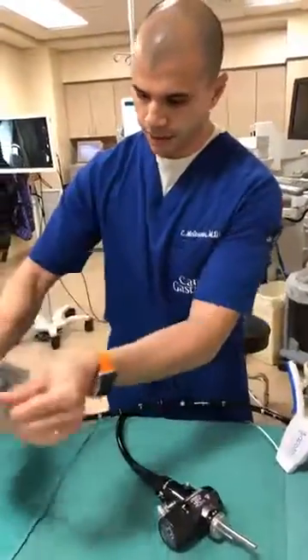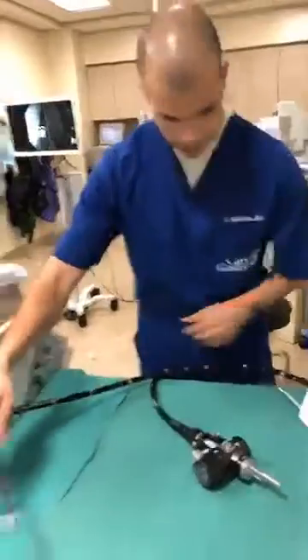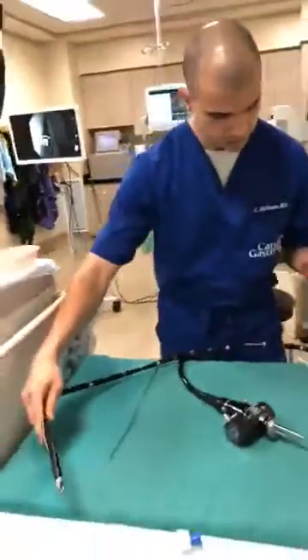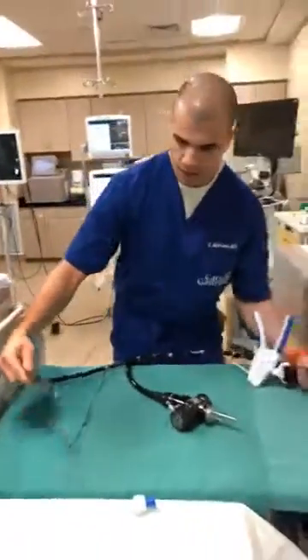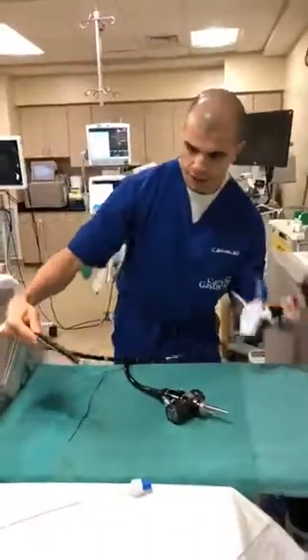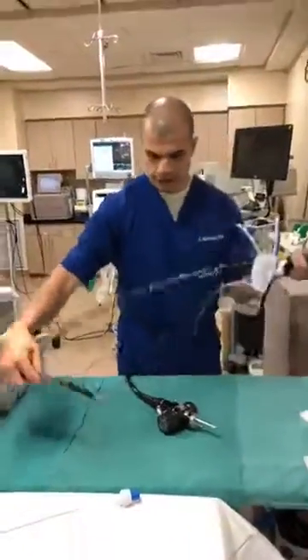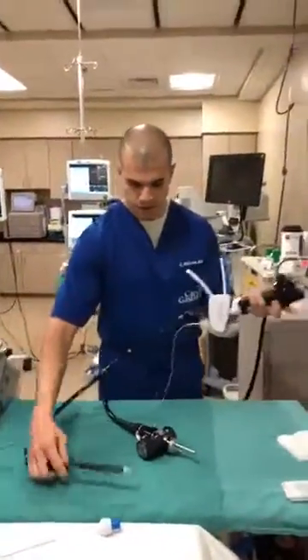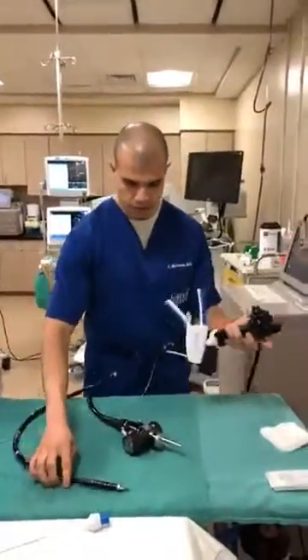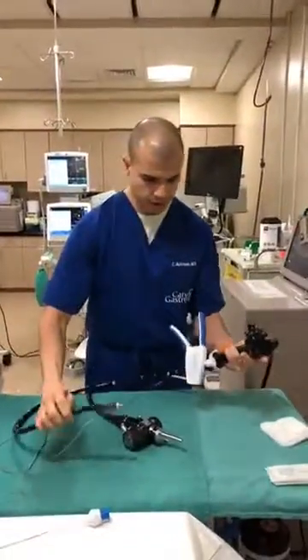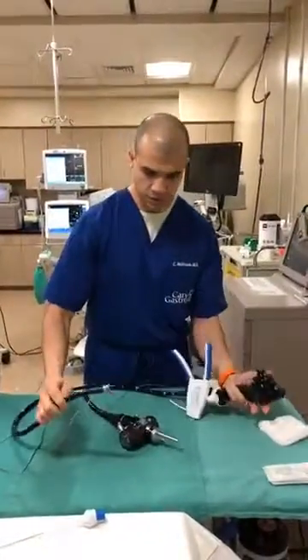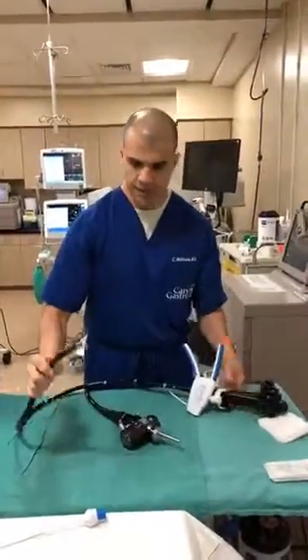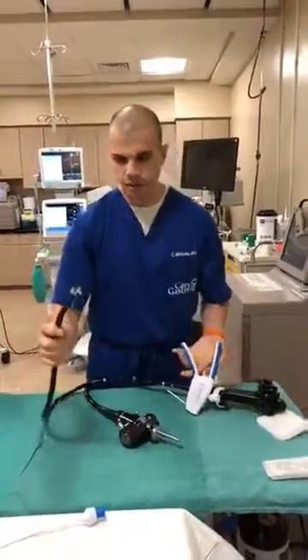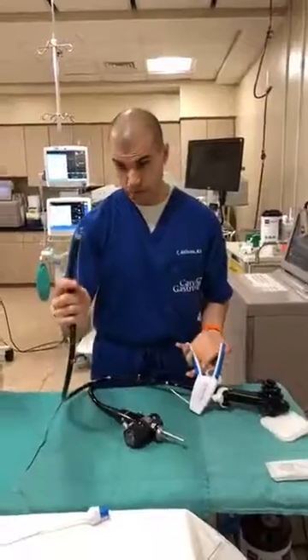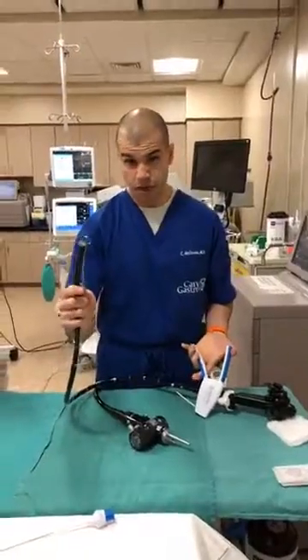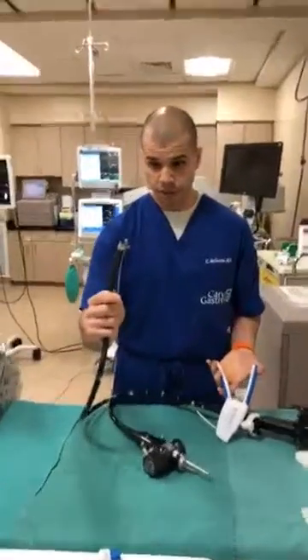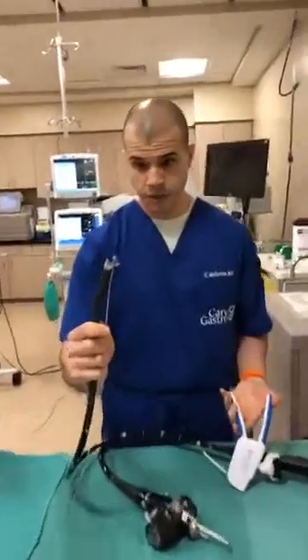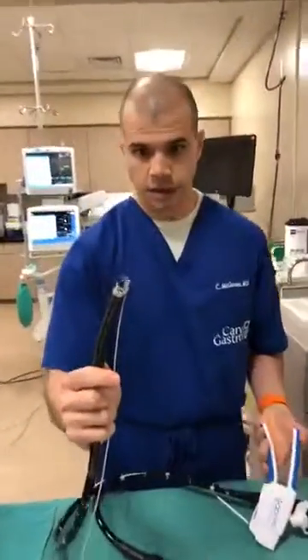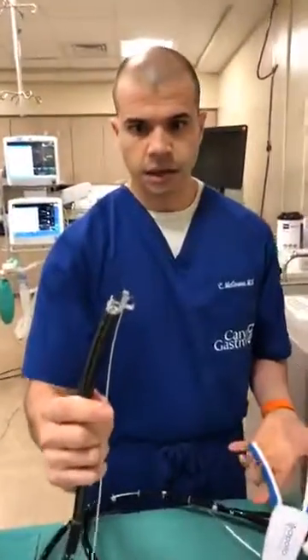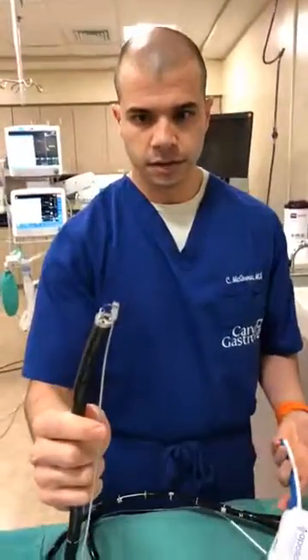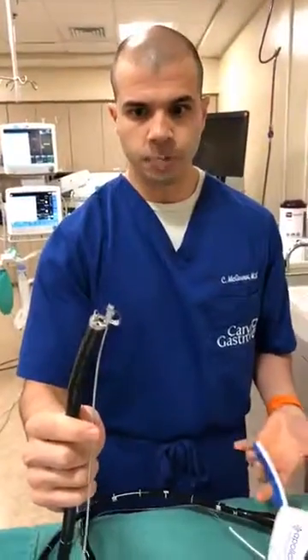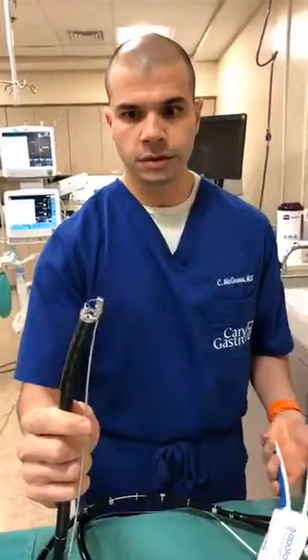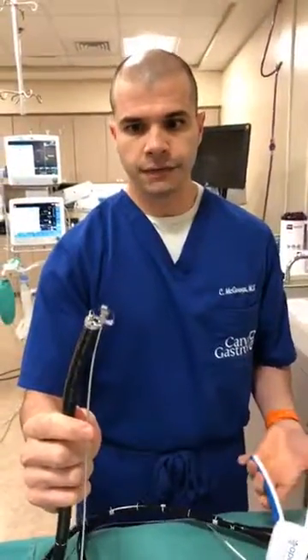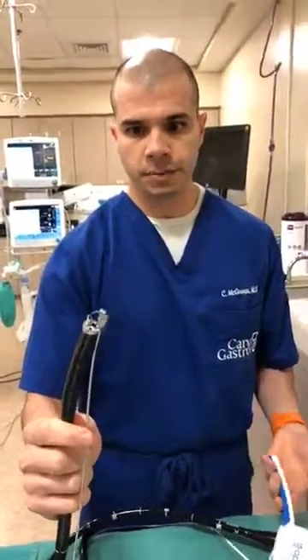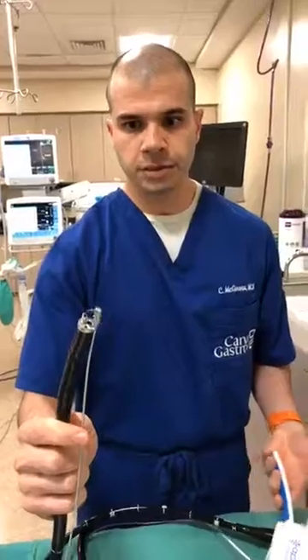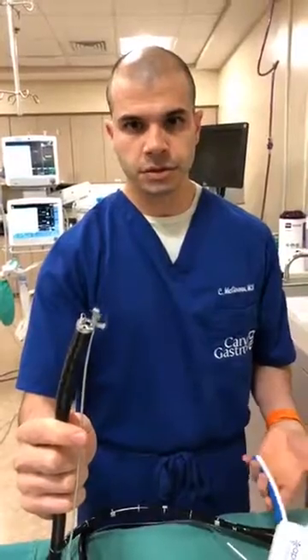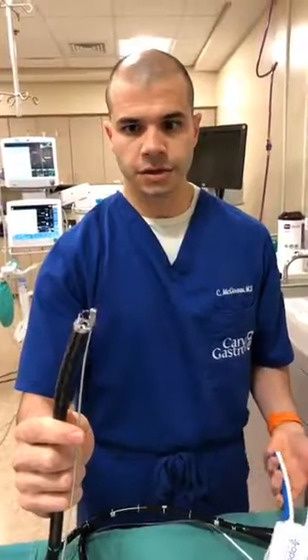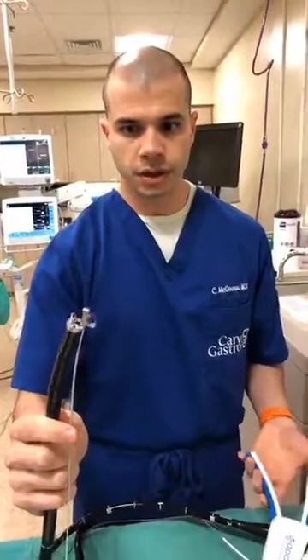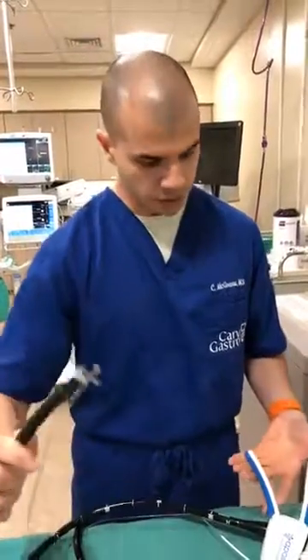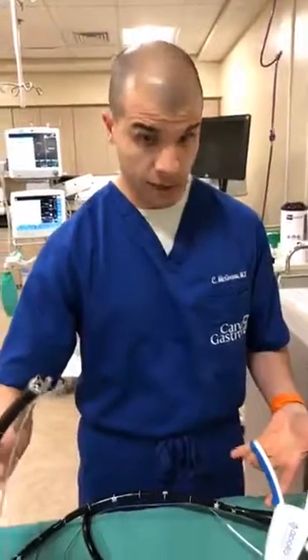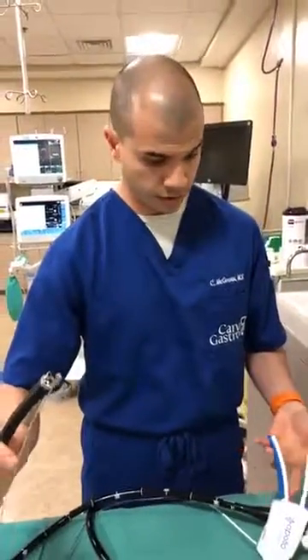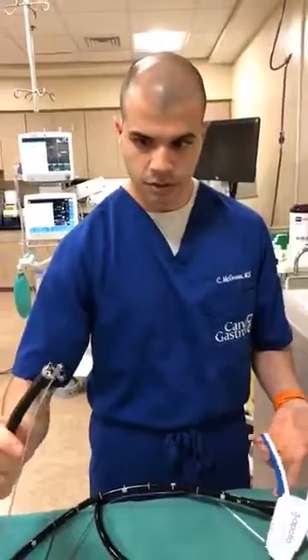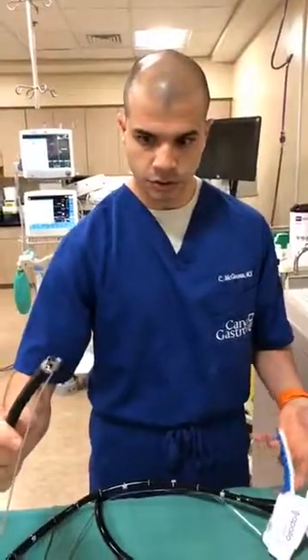At the end we're able to connect this device right here, seat it at the tip, and that allows us to place sutures. This has a needle arm — I can open and close that — and that's how we place sutures internally. I'm just using the handle here to control that.